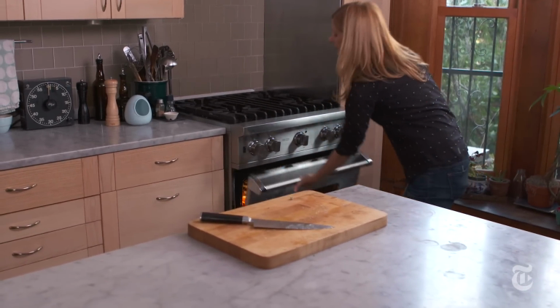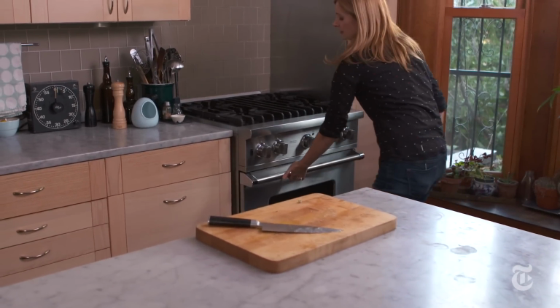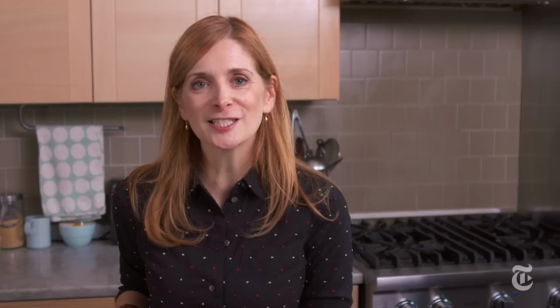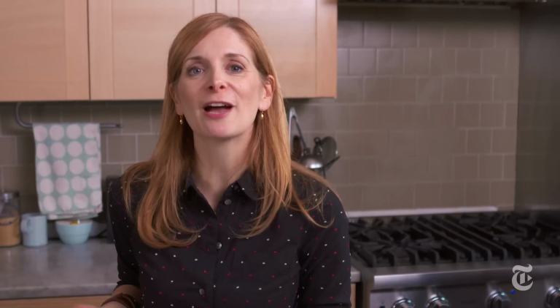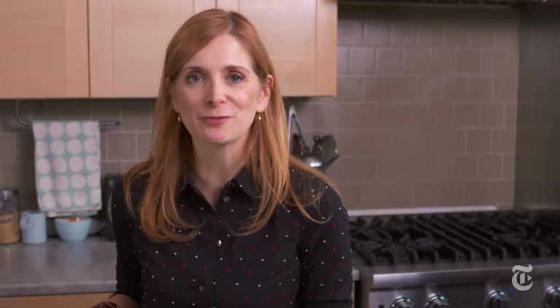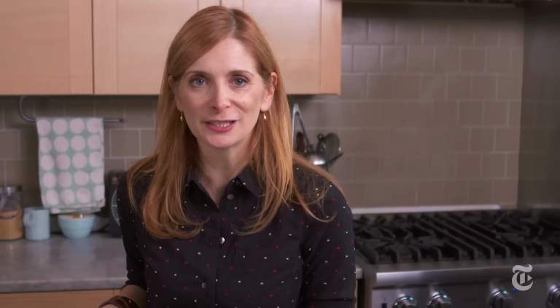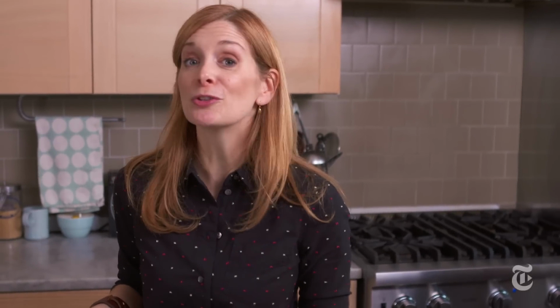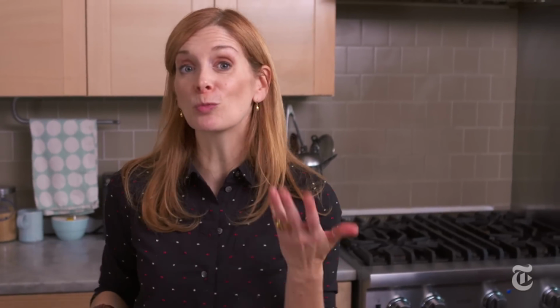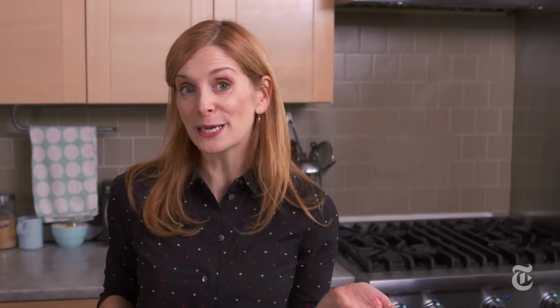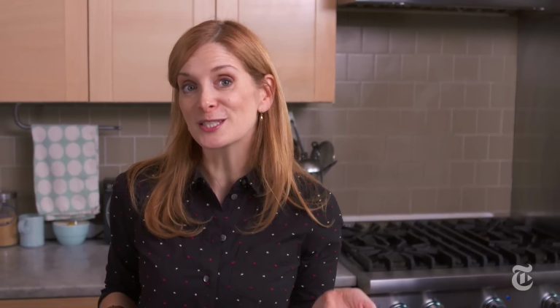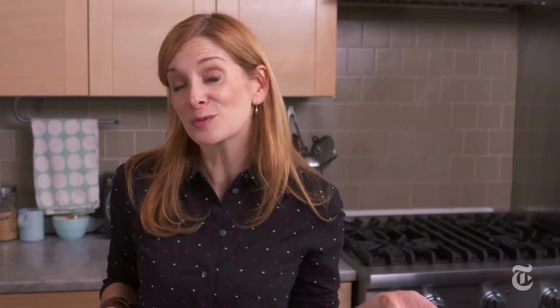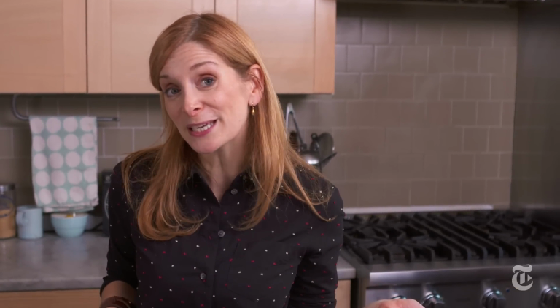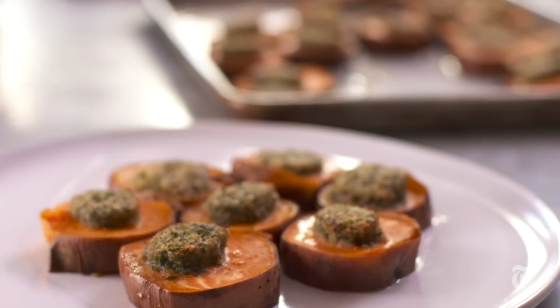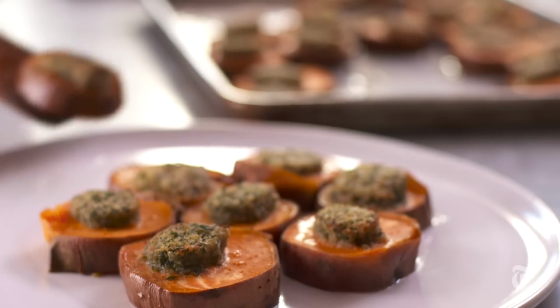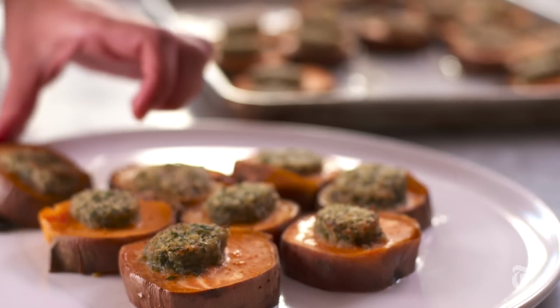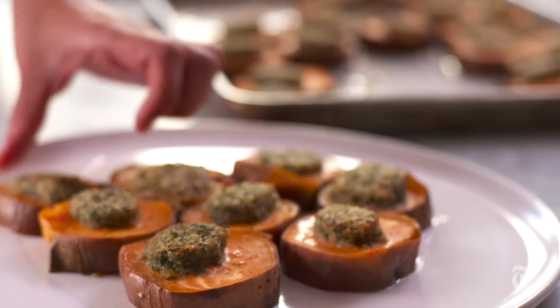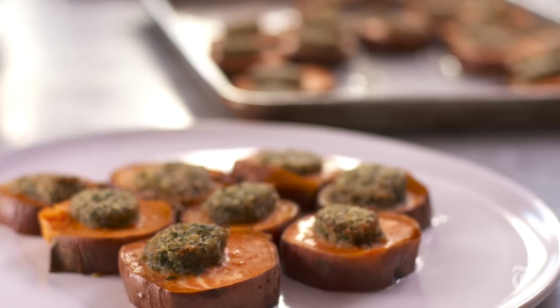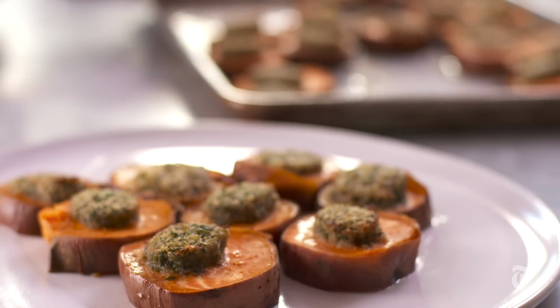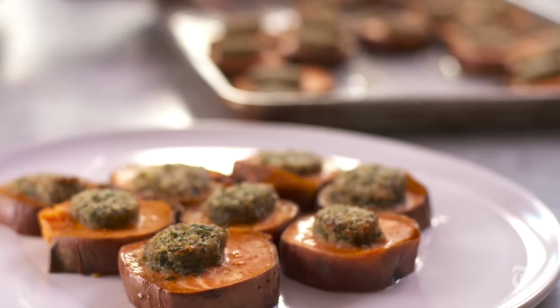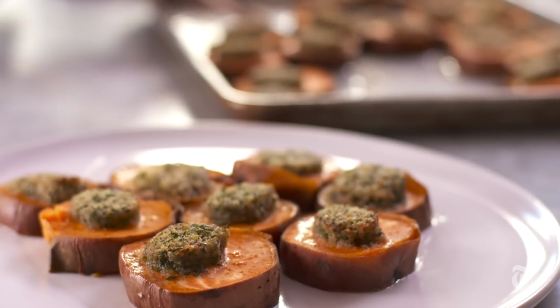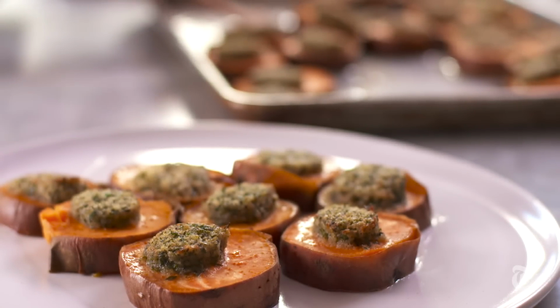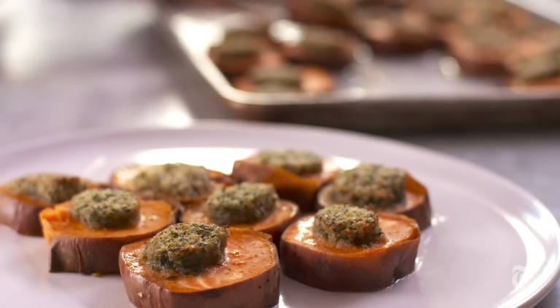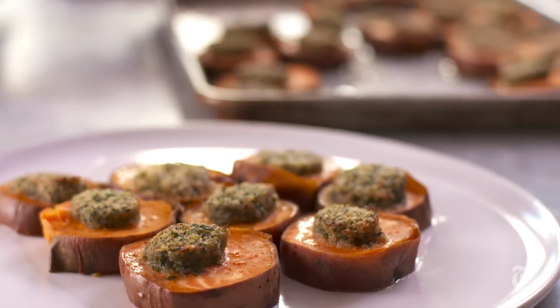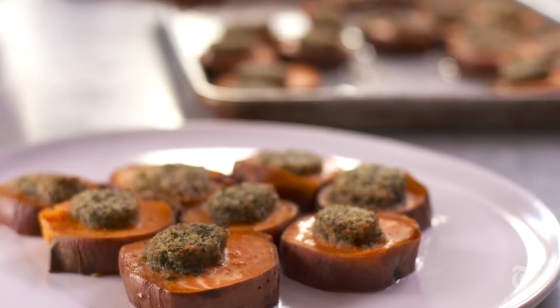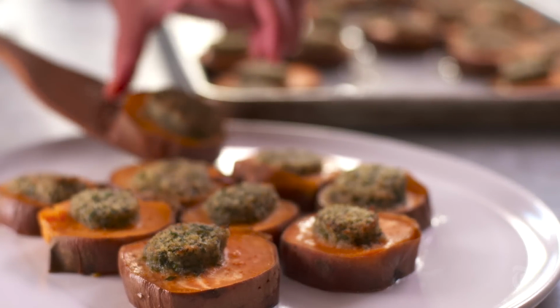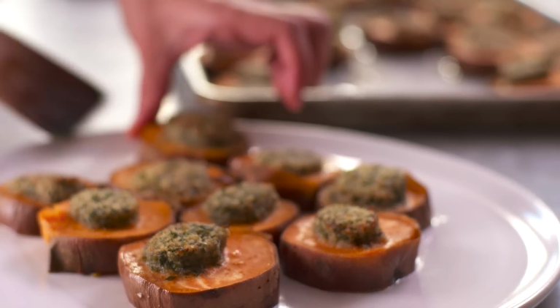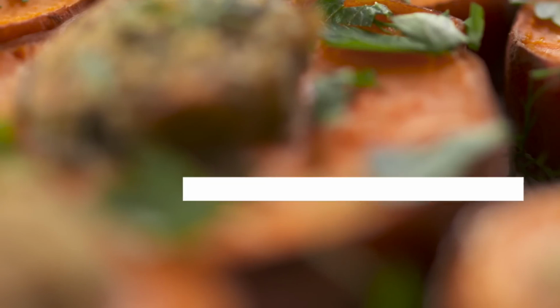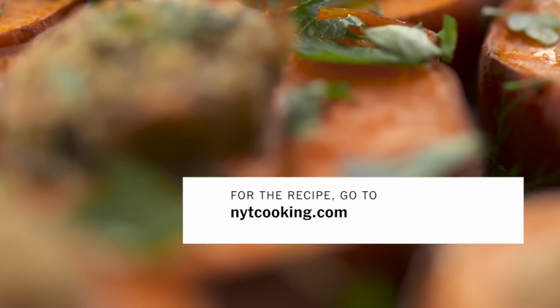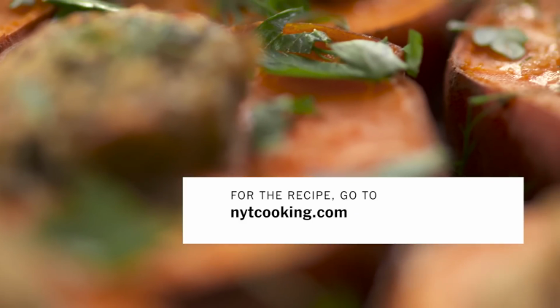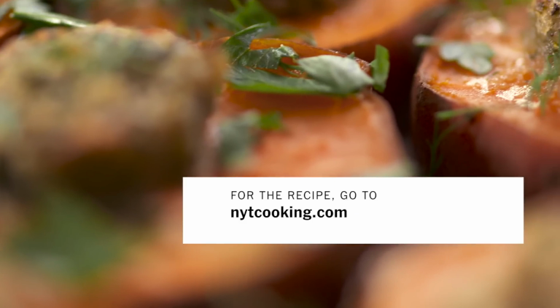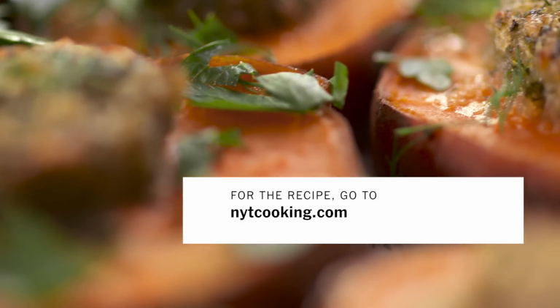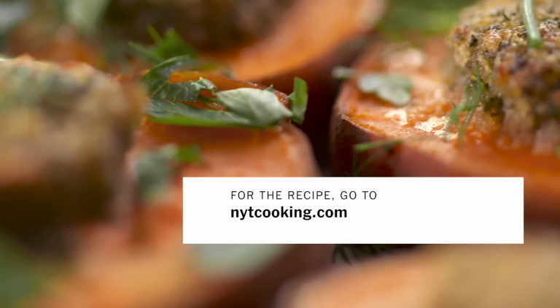What I love about this dish is how adaptable it is. You can use white potatoes instead of sweet potatoes, or substitute other aromatics for the horseradish — maybe some fresh garlic or ginger. This is the kind of dish that you can really make your own.